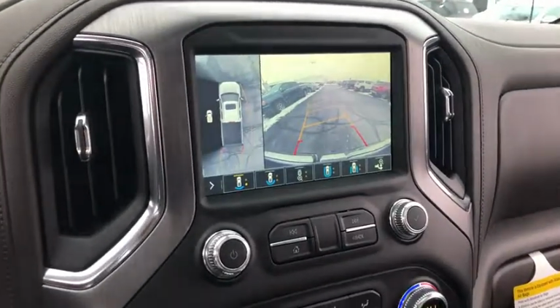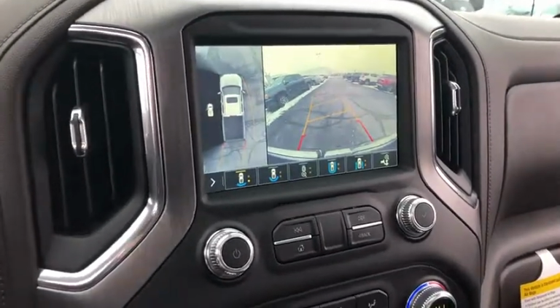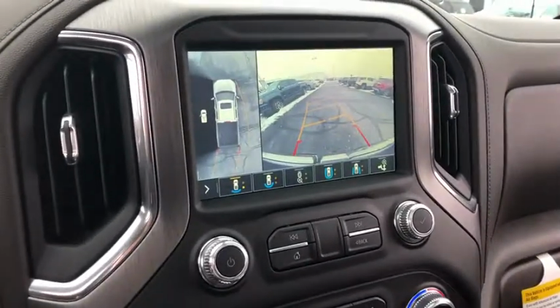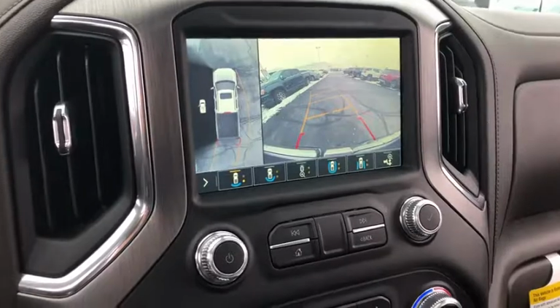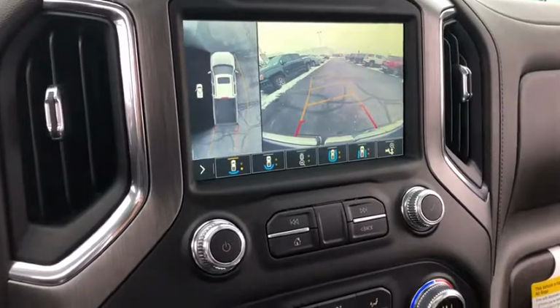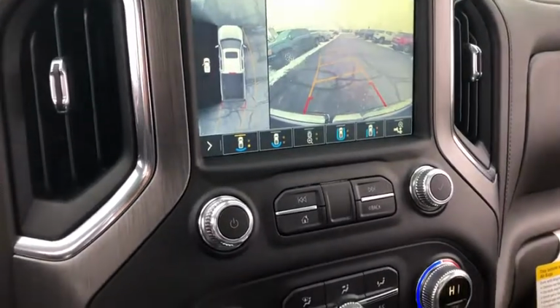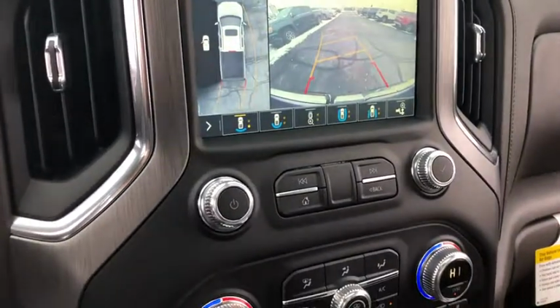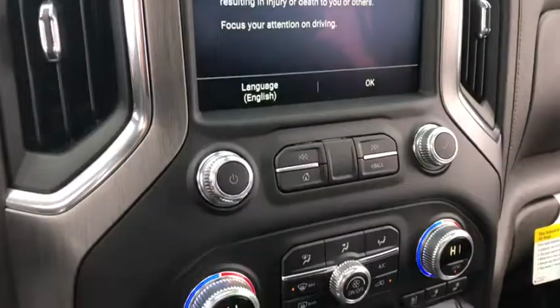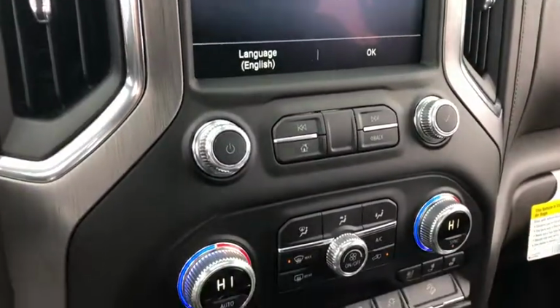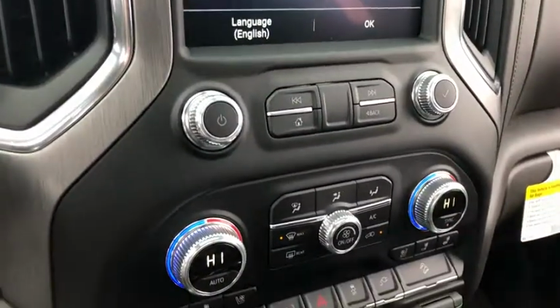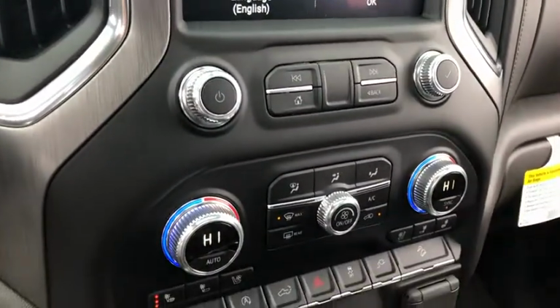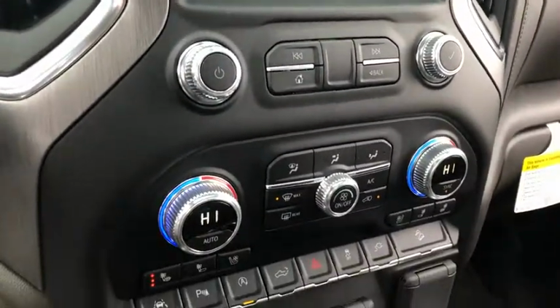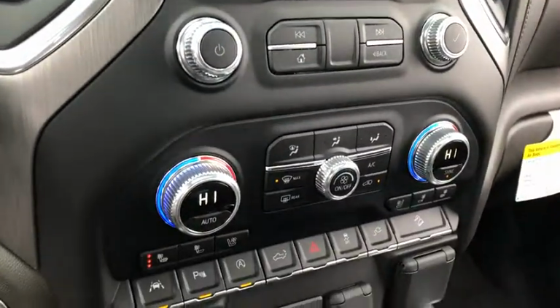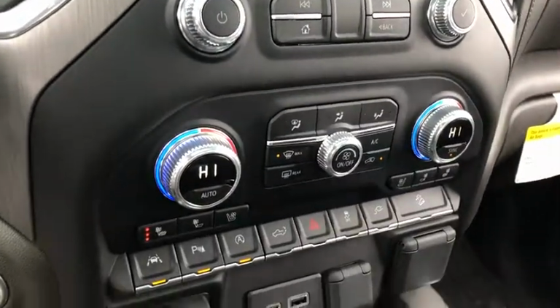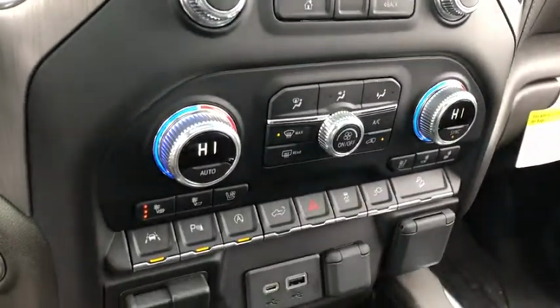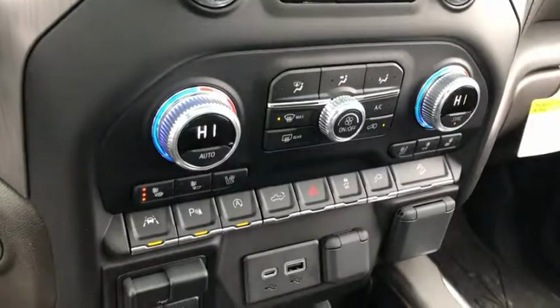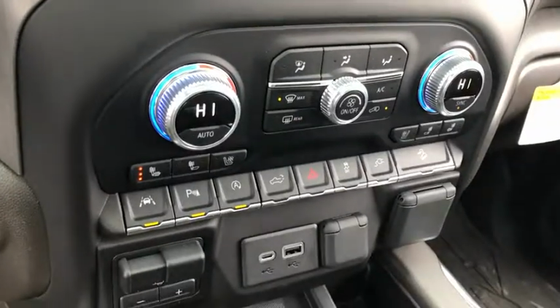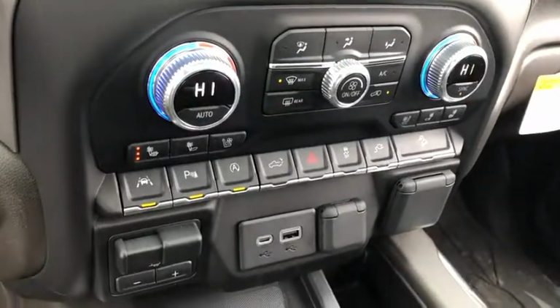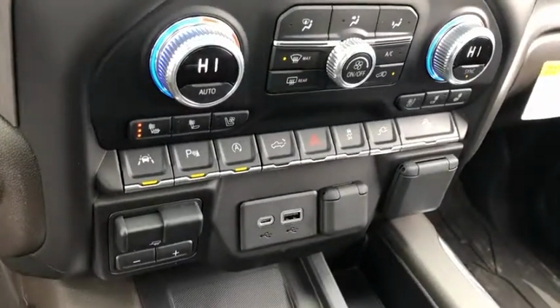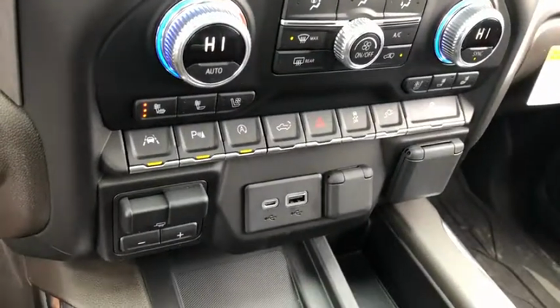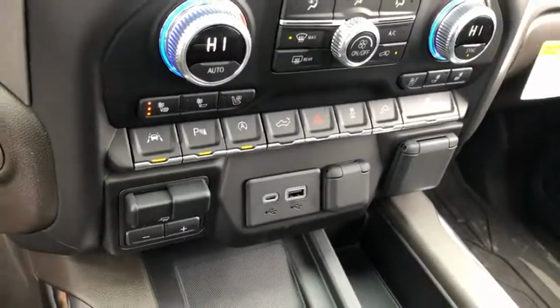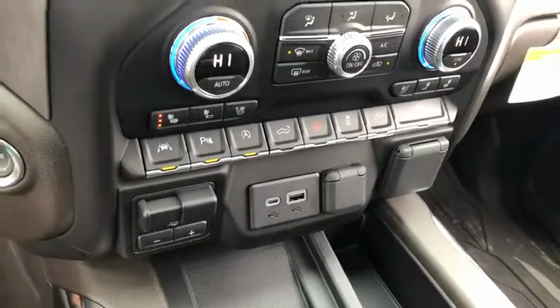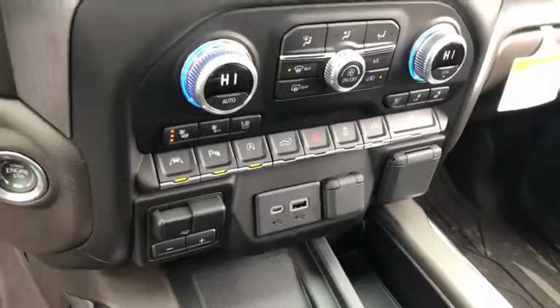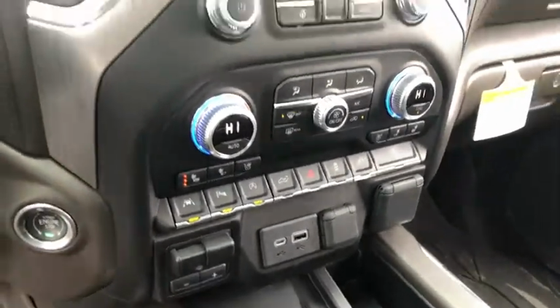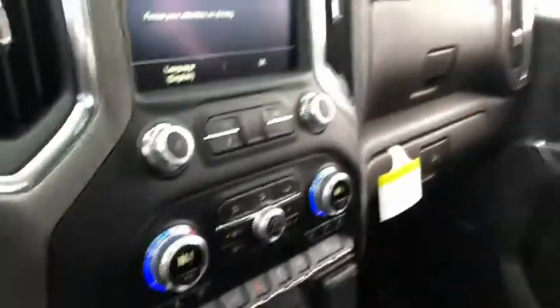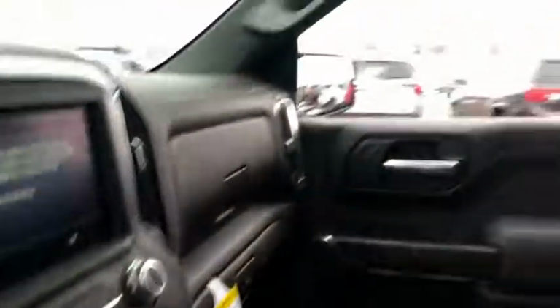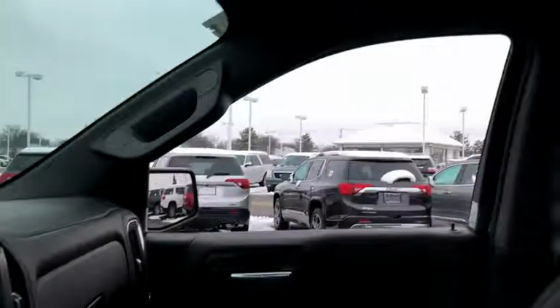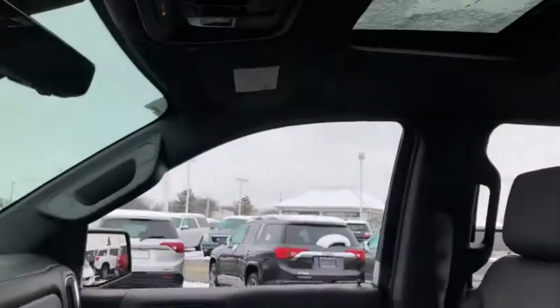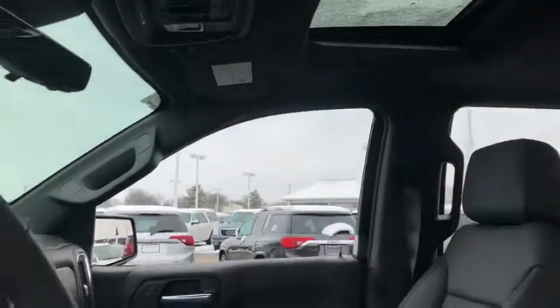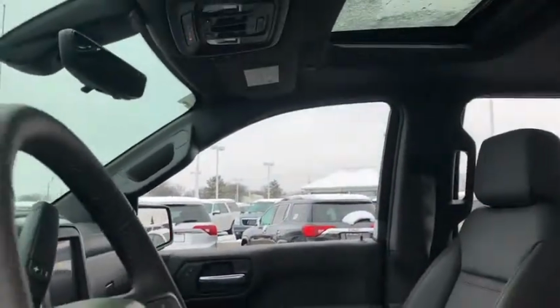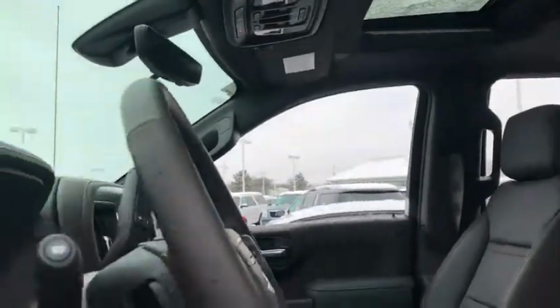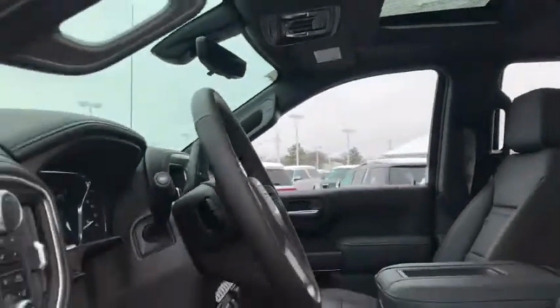Power steering, floor mats, four-wheel disc brakes, active suspension system, universal garage door opener, center armrest, fog light, heated steering wheel, heated front seats, electronic stability control, power door locks.